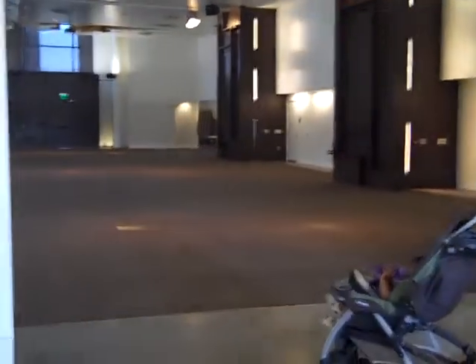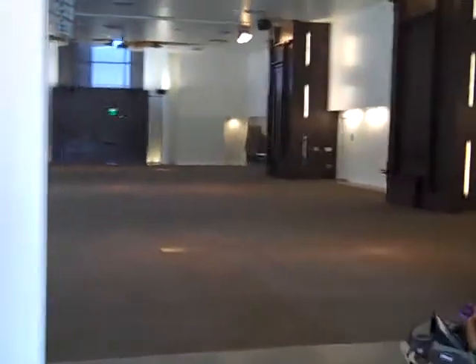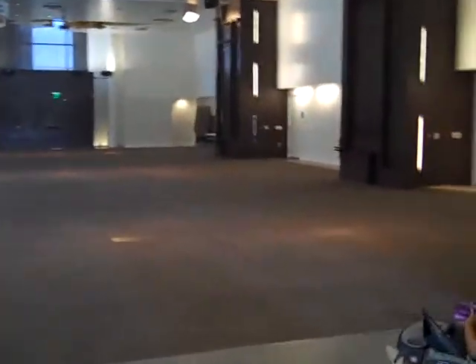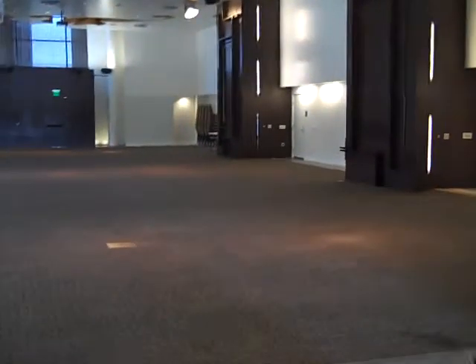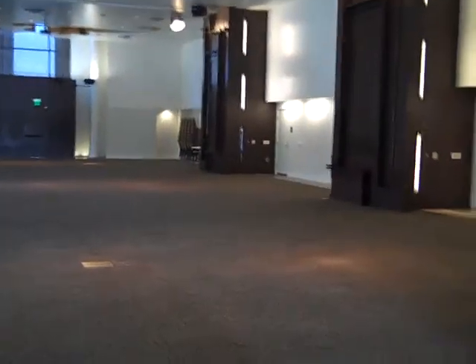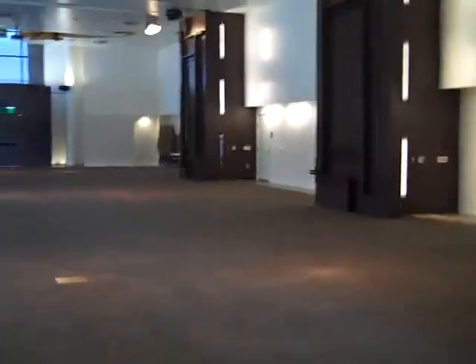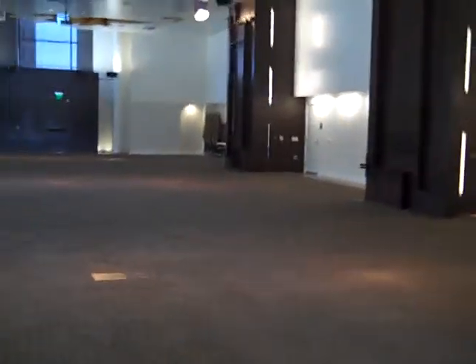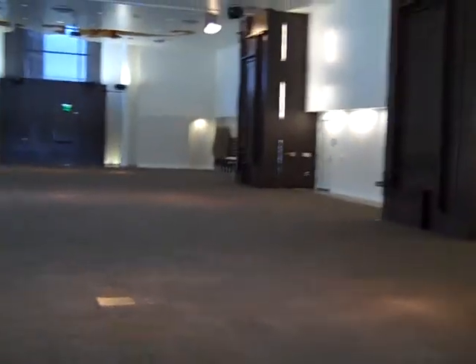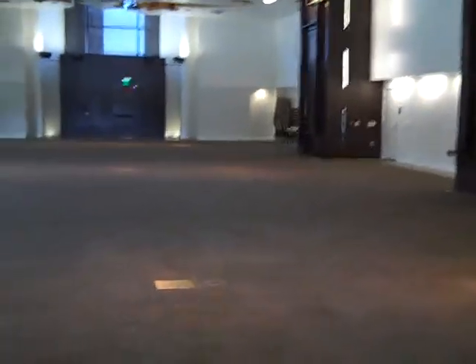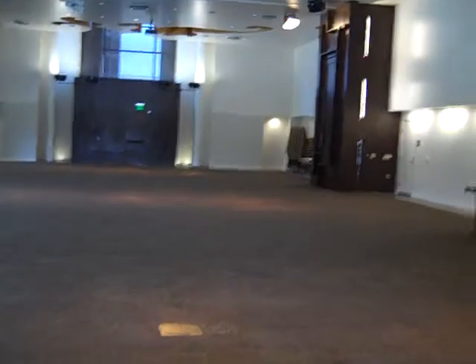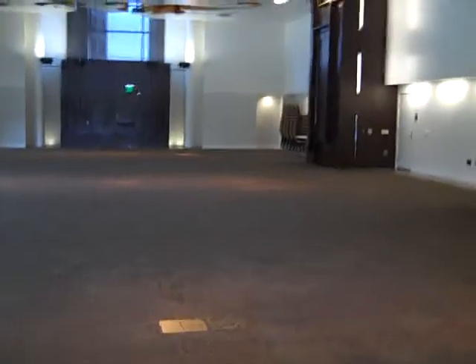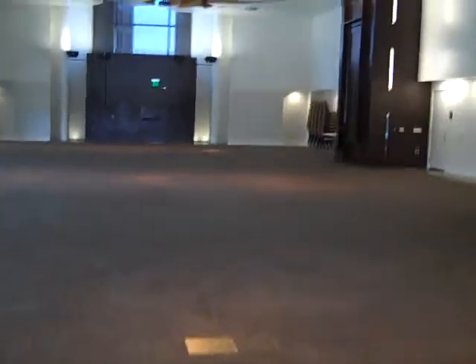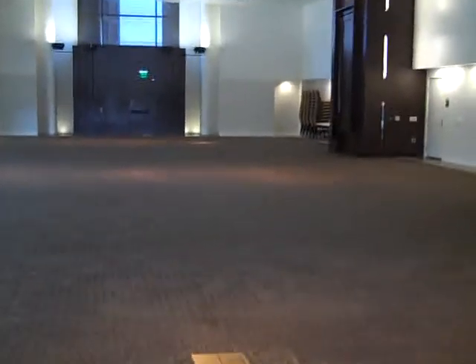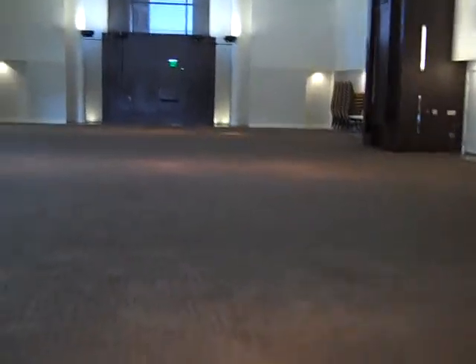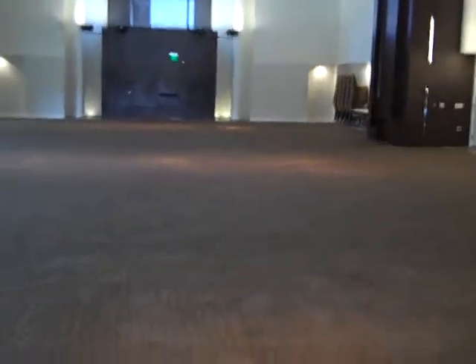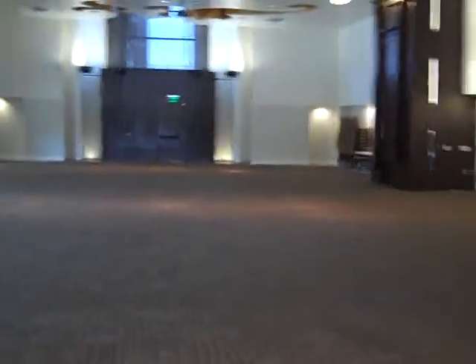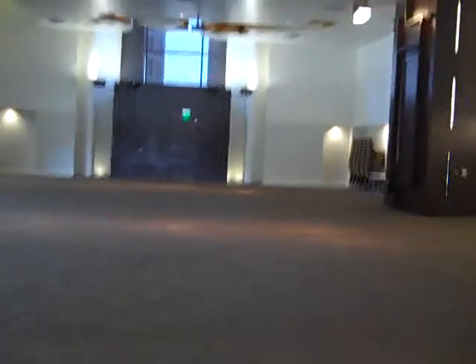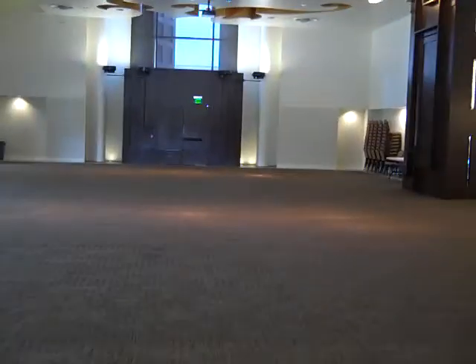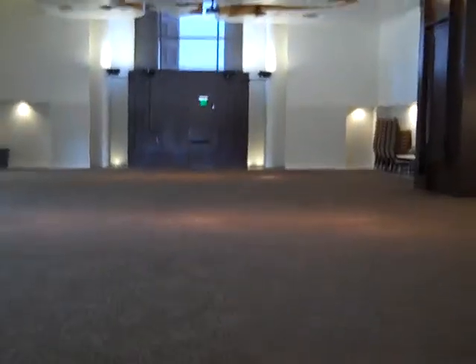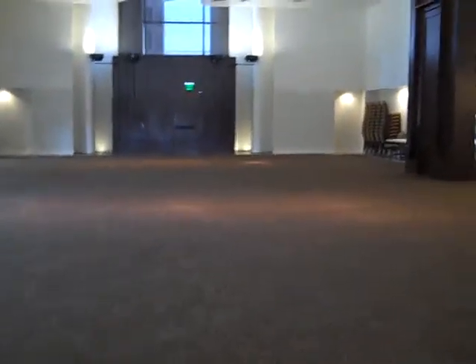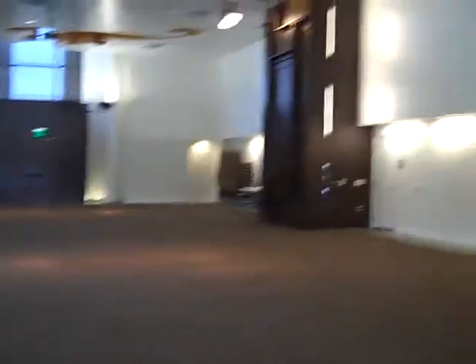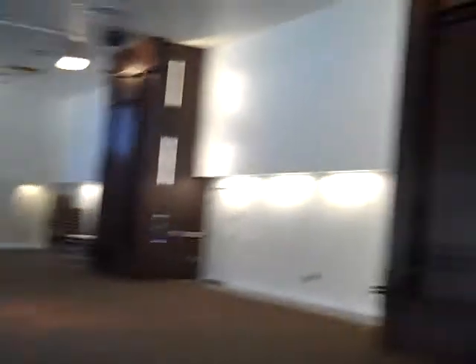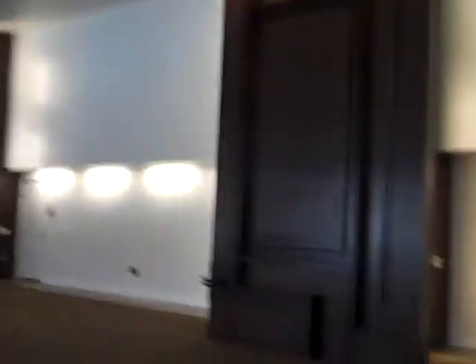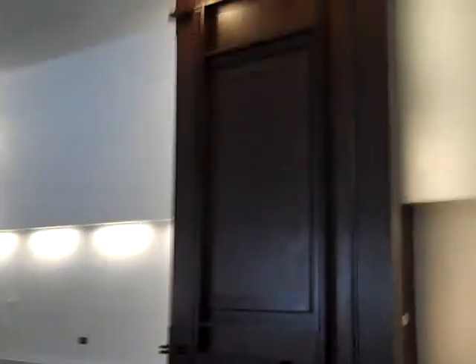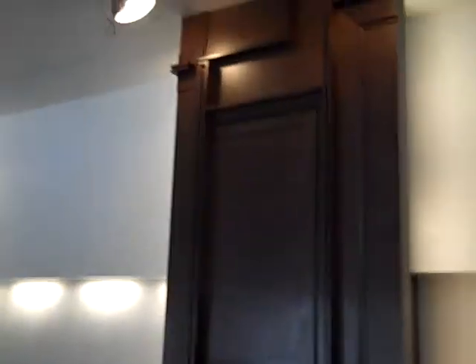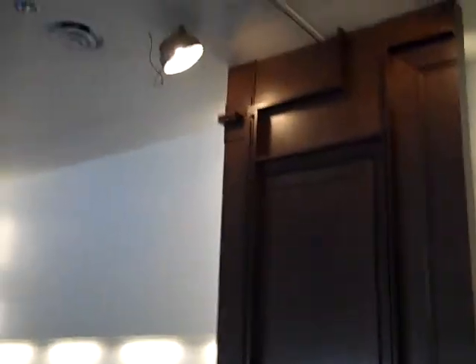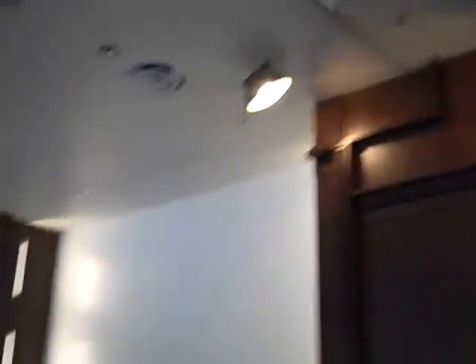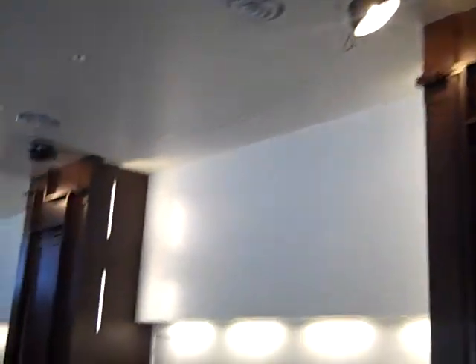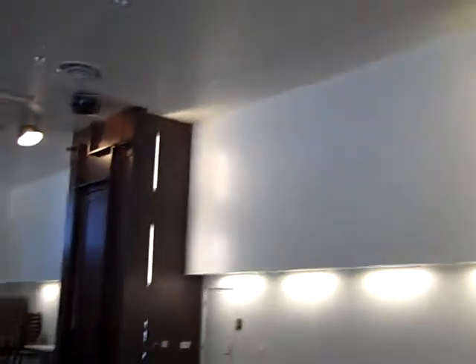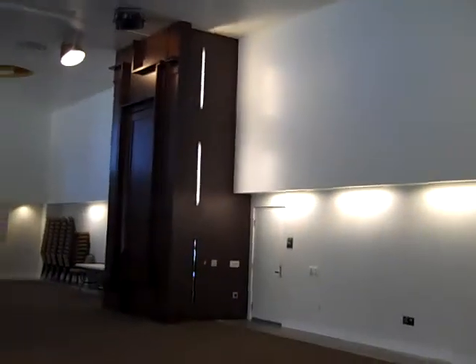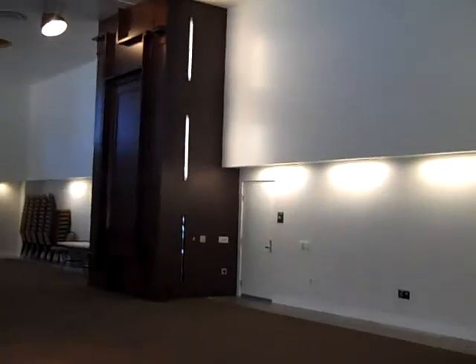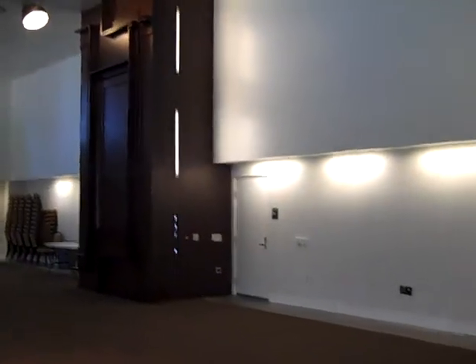This is walking into the main ballroom. It's quite large — it fits 350 people. As you can see, you've got lighting controls everywhere you need it.